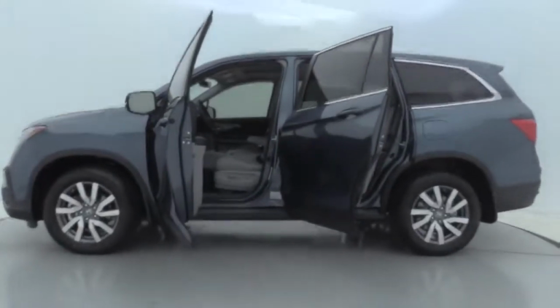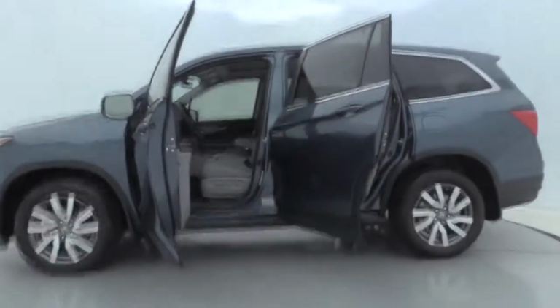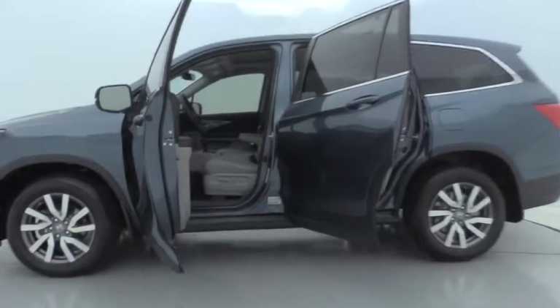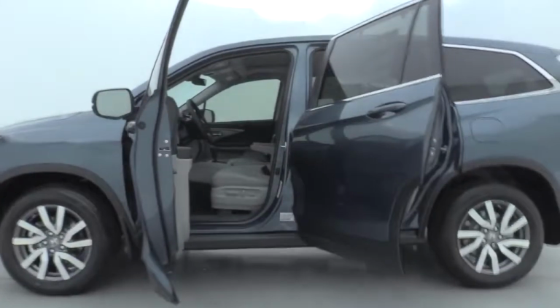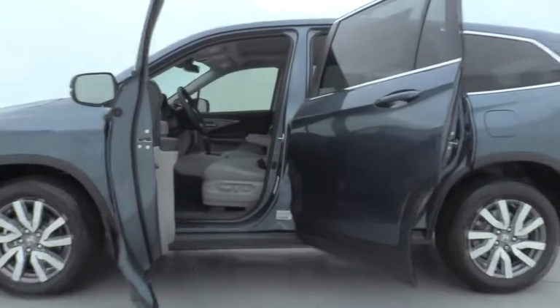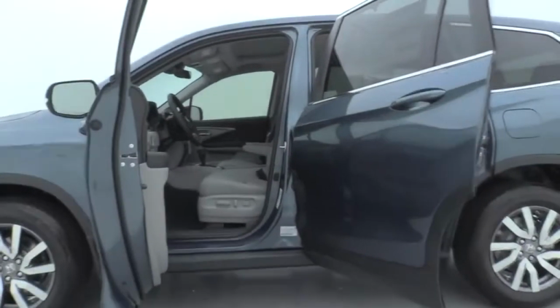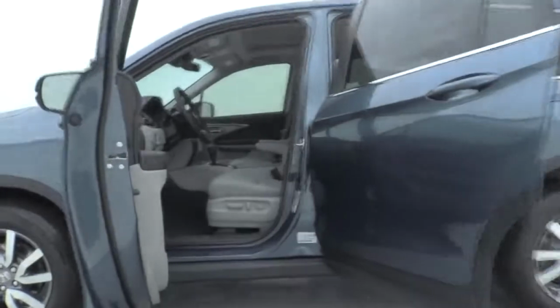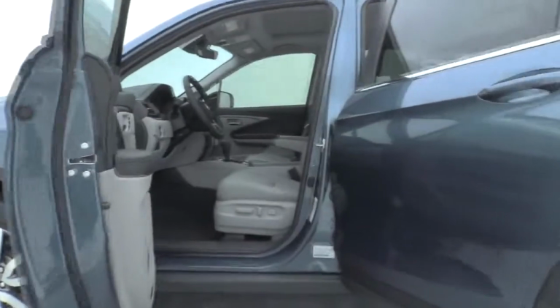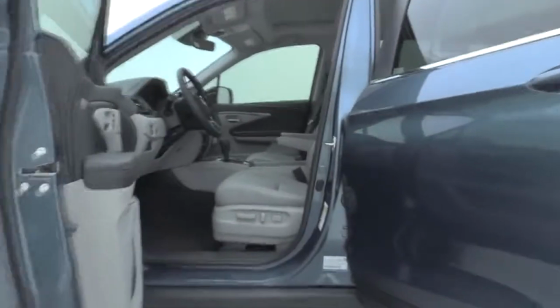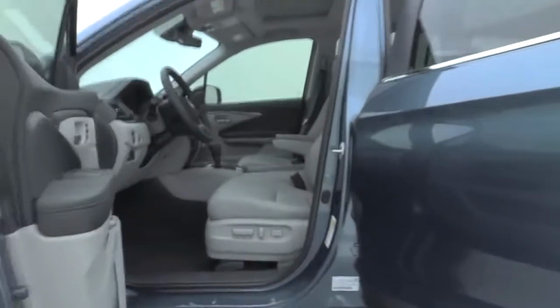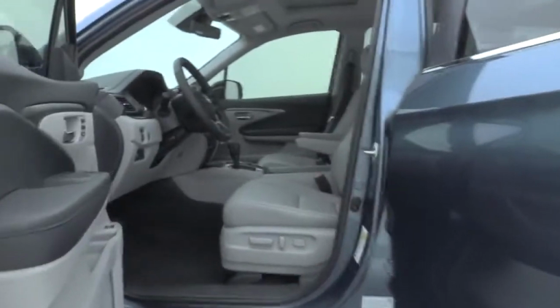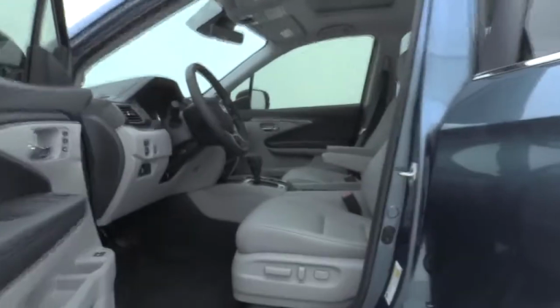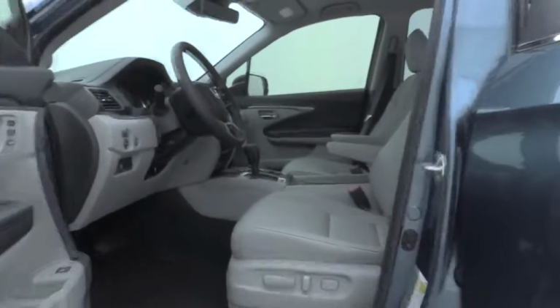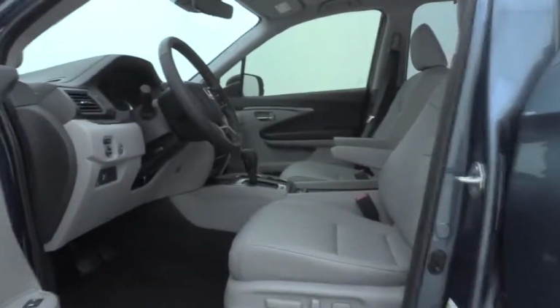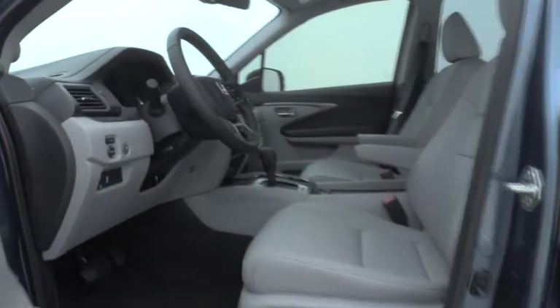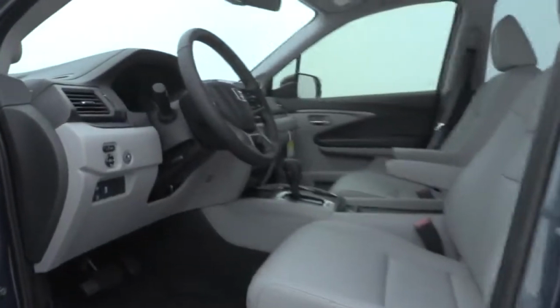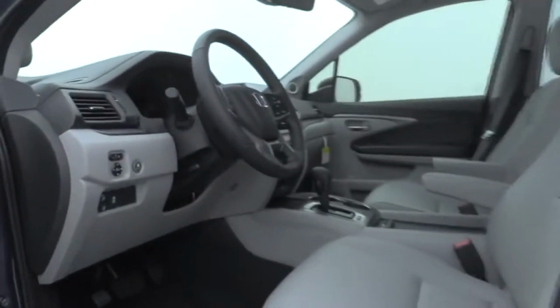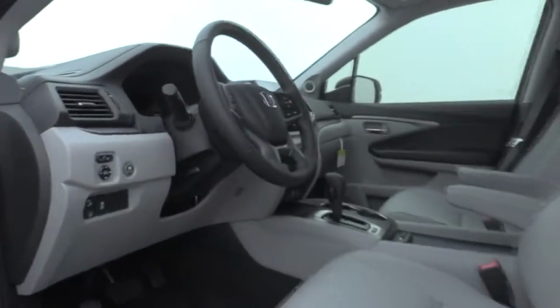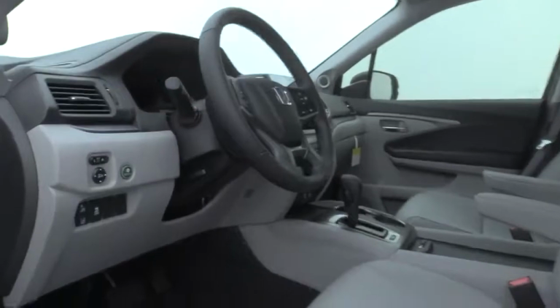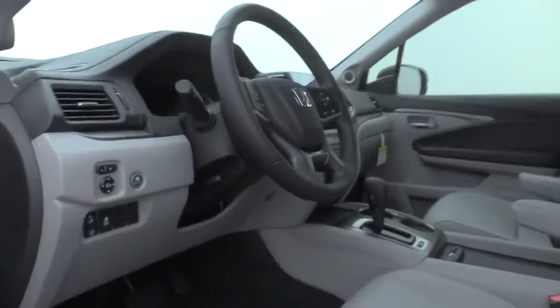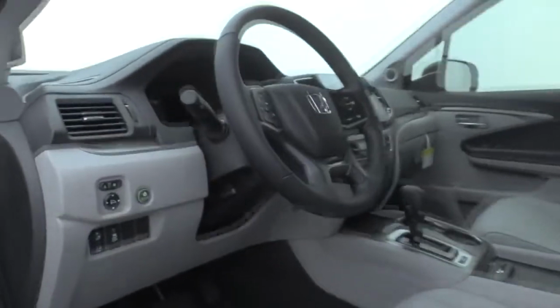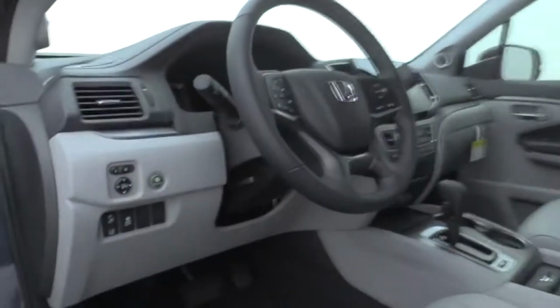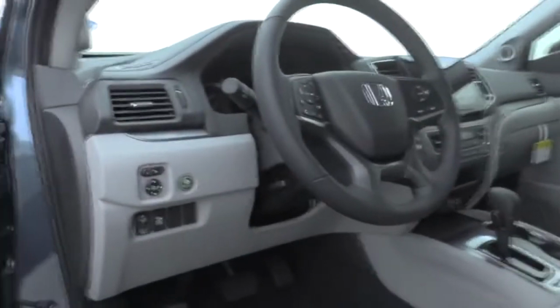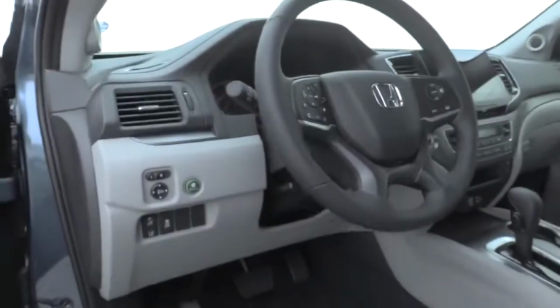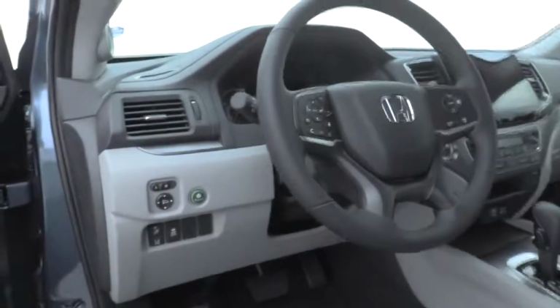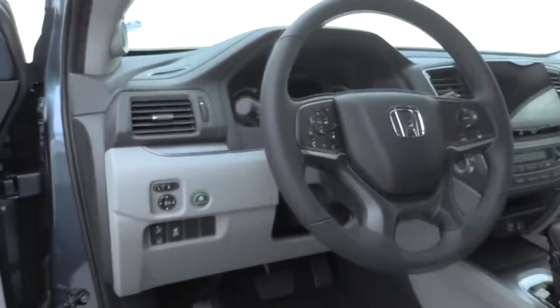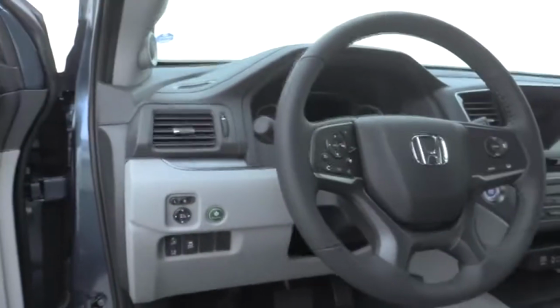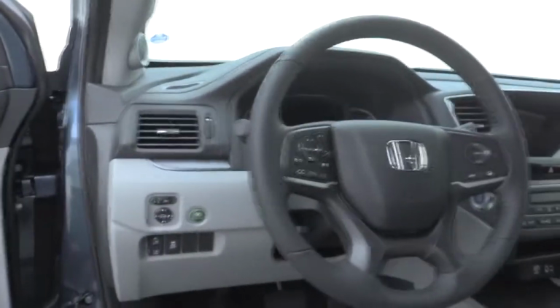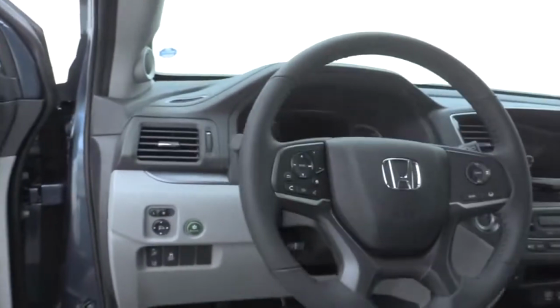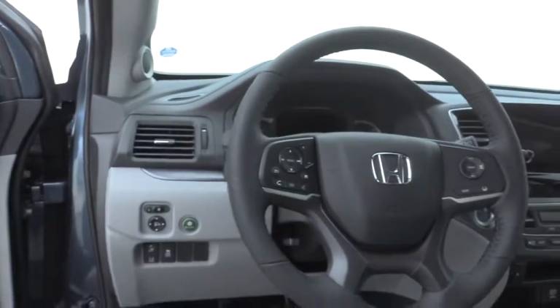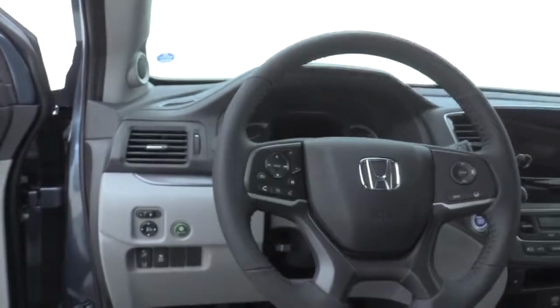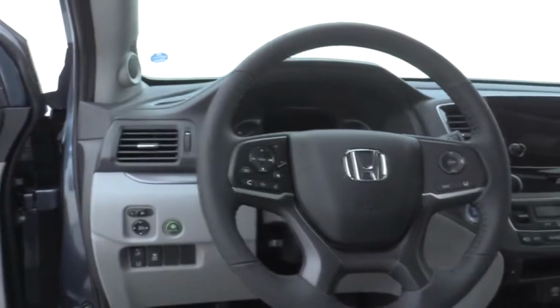Electronic stability control, security system, power windows, fog light, rear window defroster, trip computer, heated front seat, overhead console, remote keyless entry, tachometer, panic alarm, brake assist.